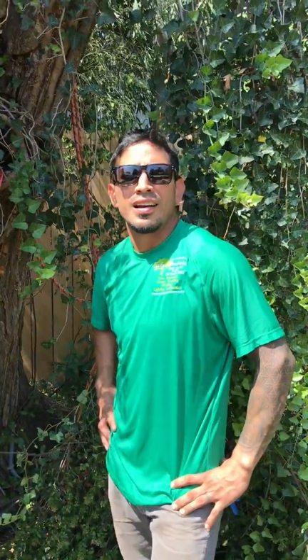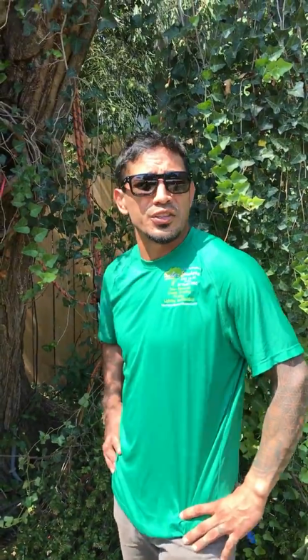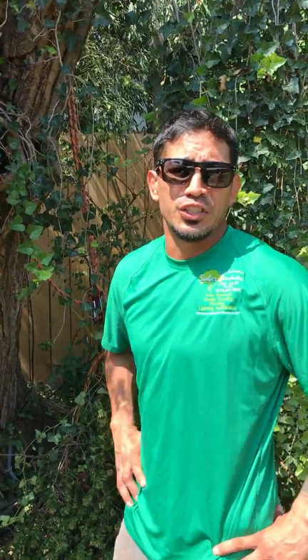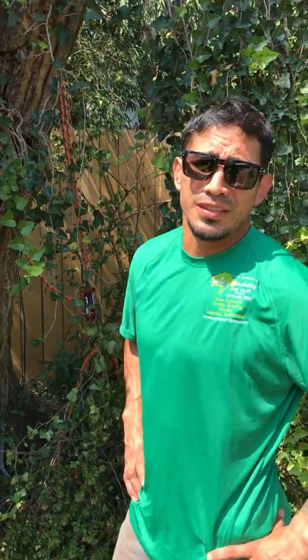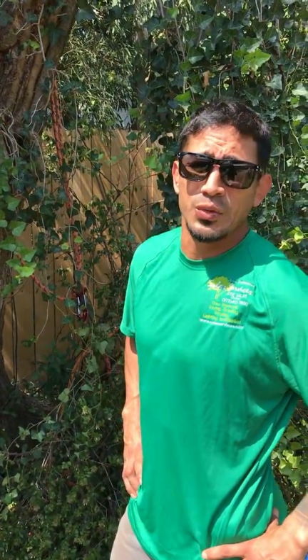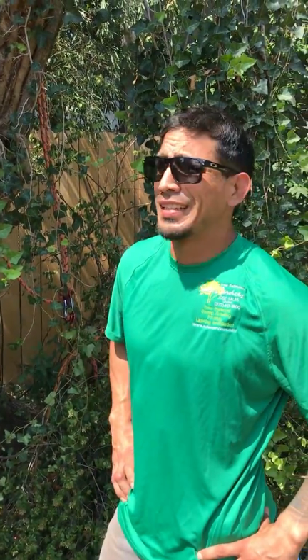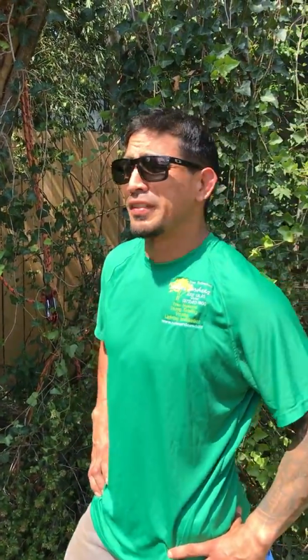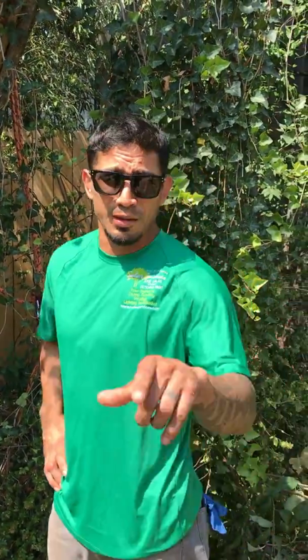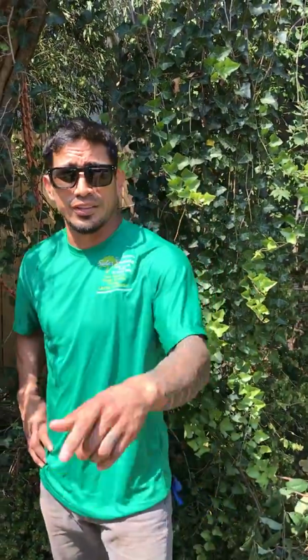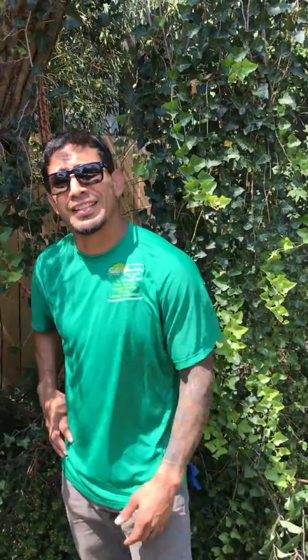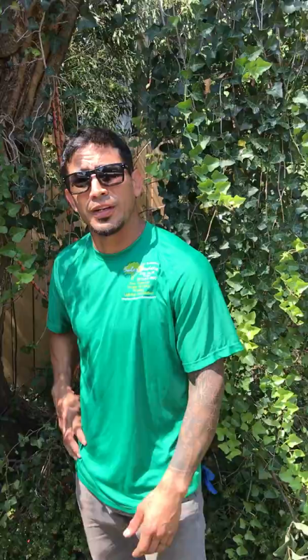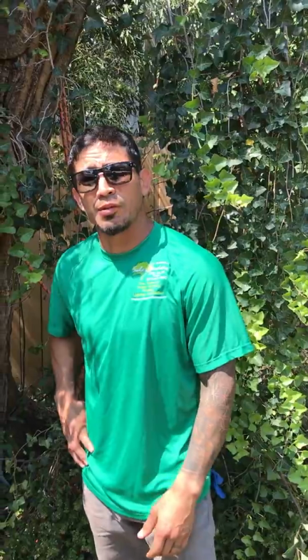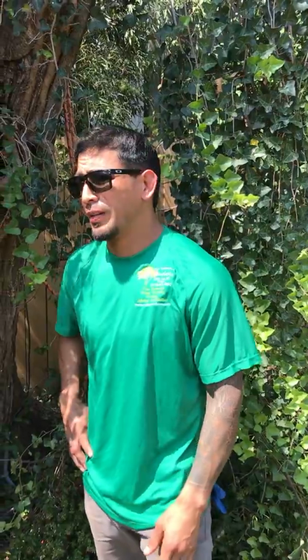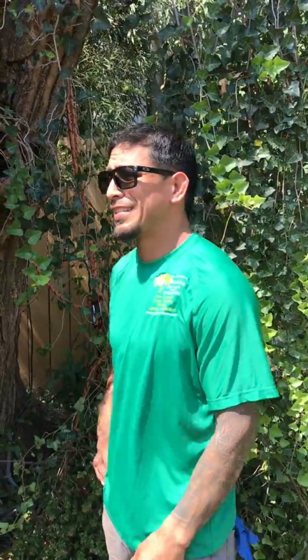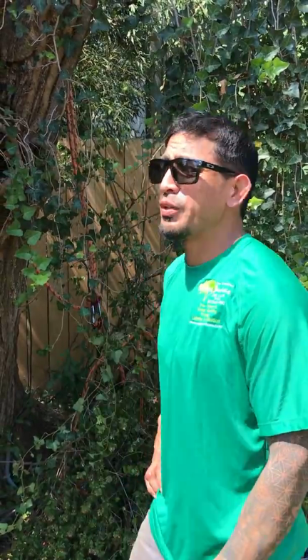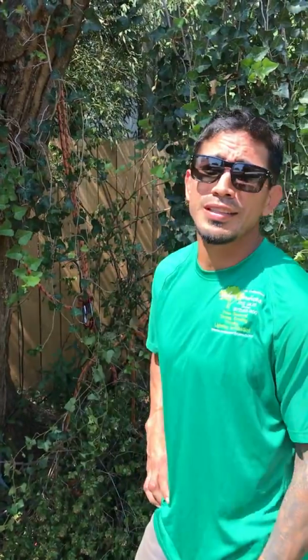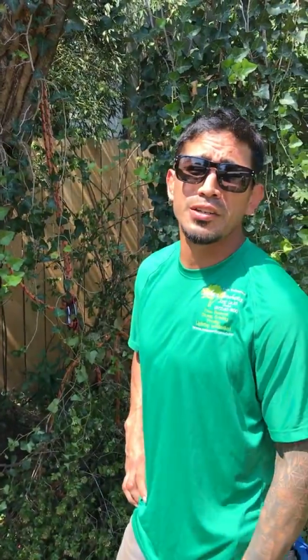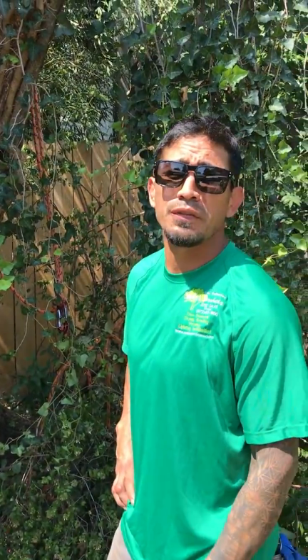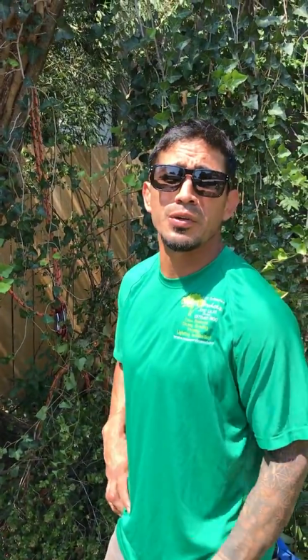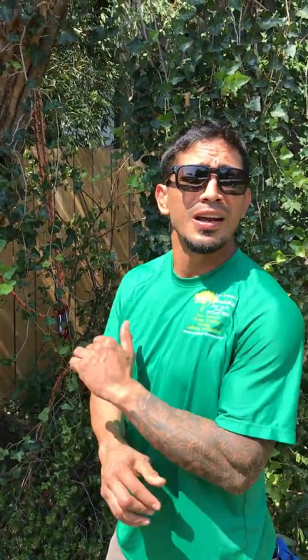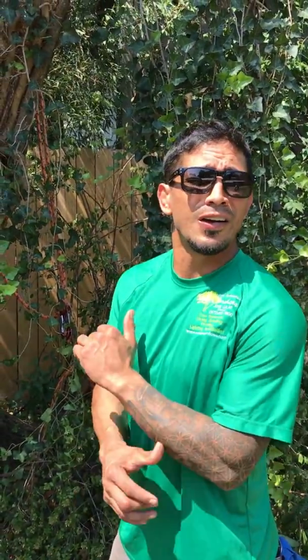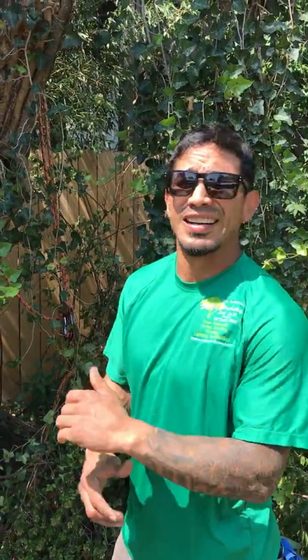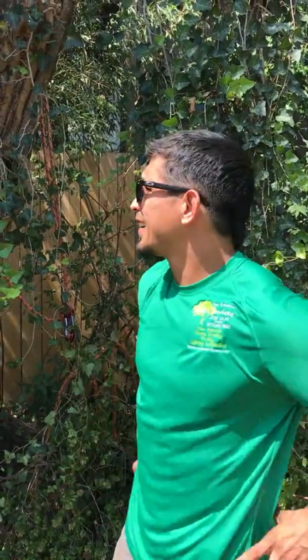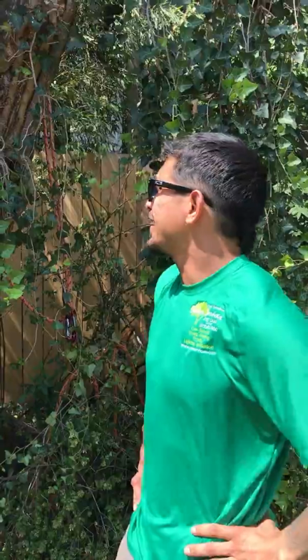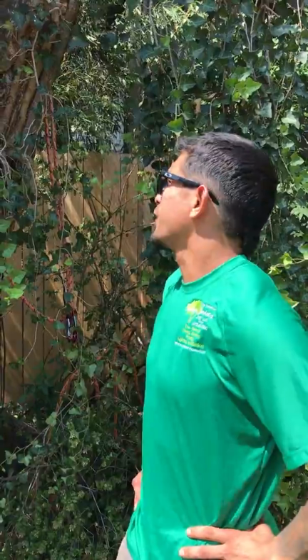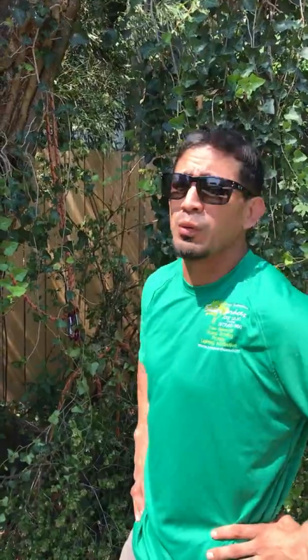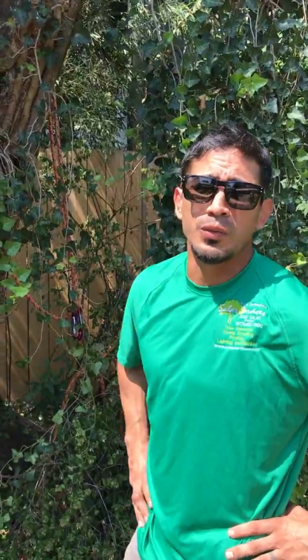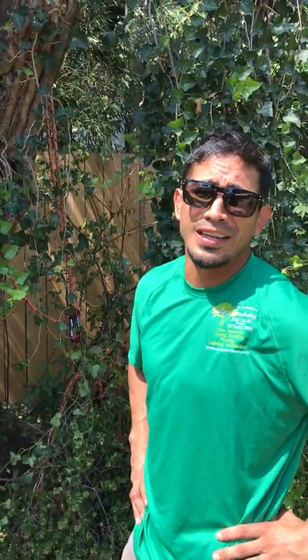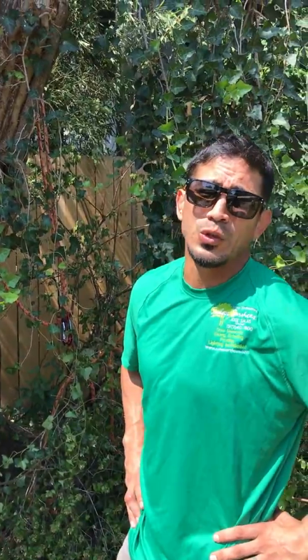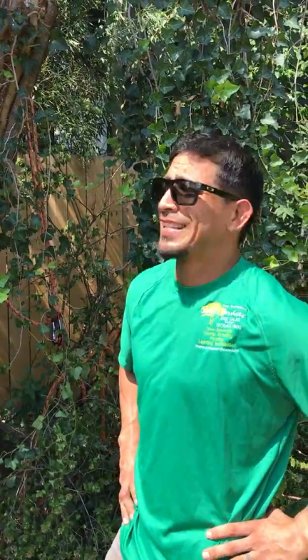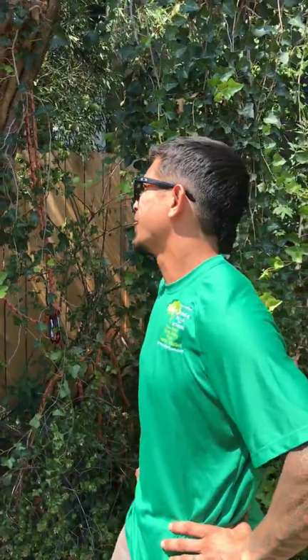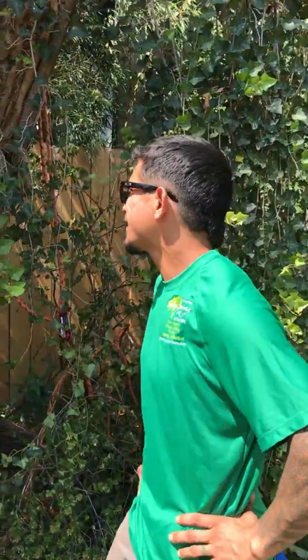How are you guys doing? It's Joseph Salas with Salas Services. I got my brother Jonathan Salas working the camera for us. We just wanted to share a short video on English ivy, which we're working with today, also known as Hedera Helix.